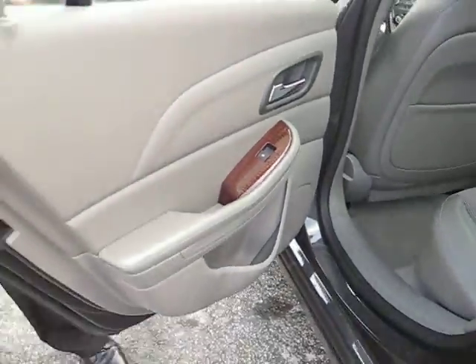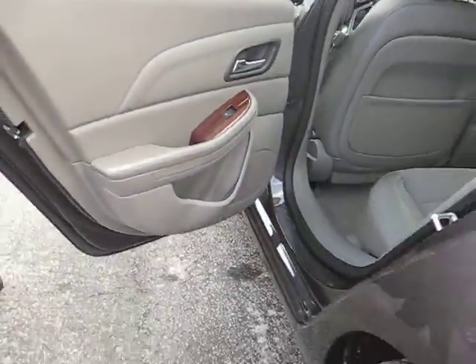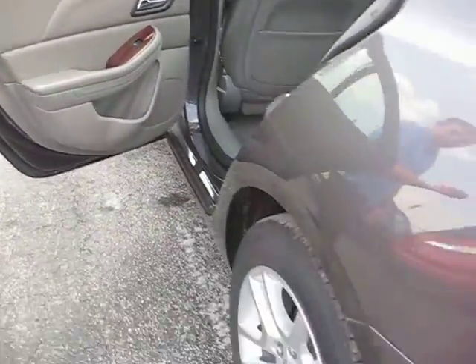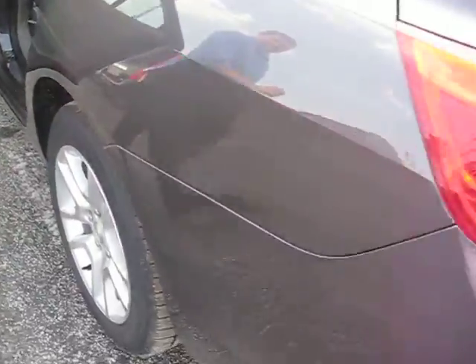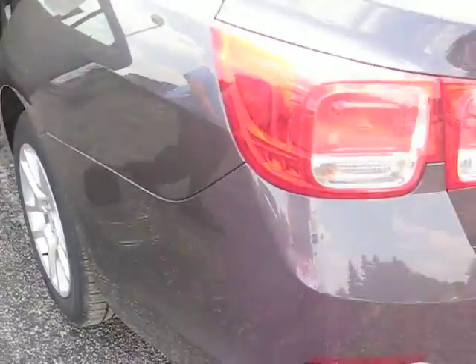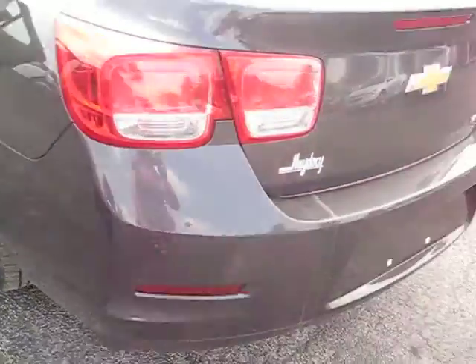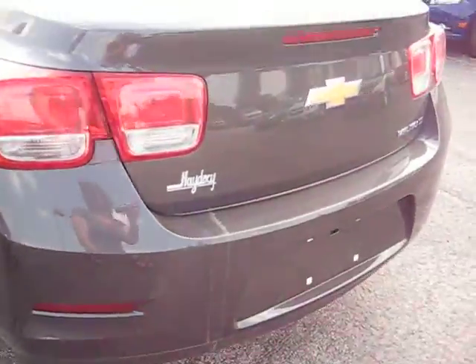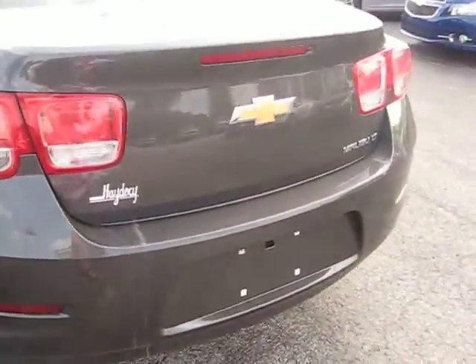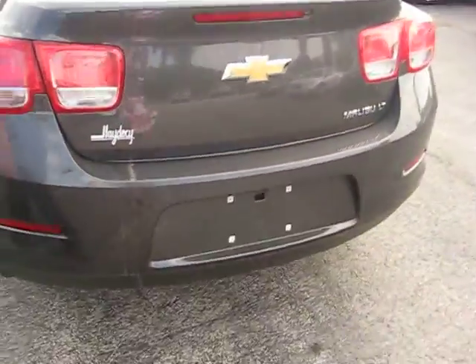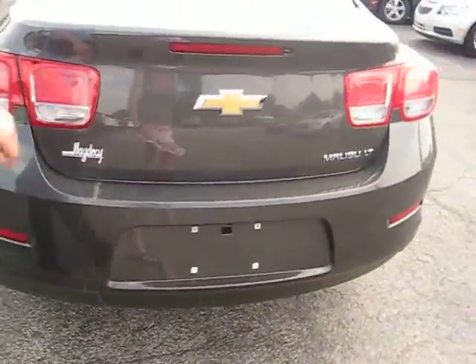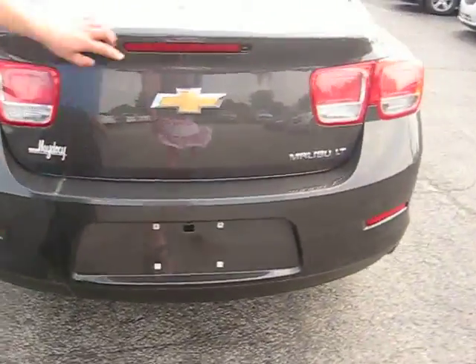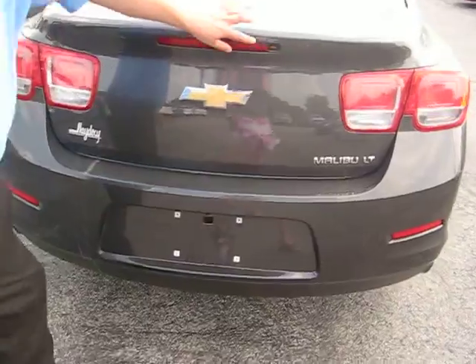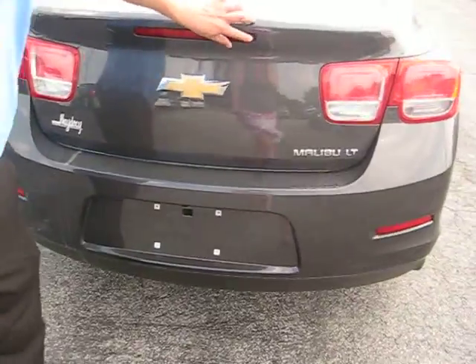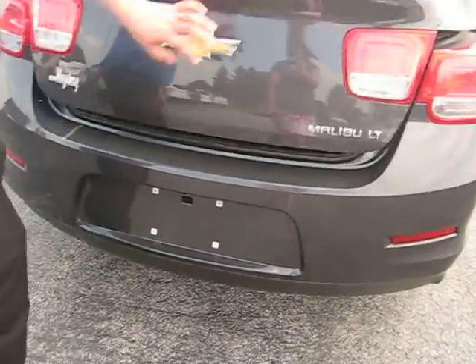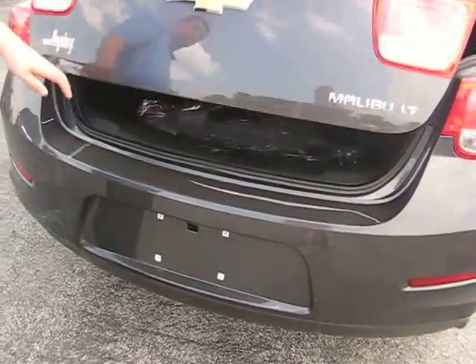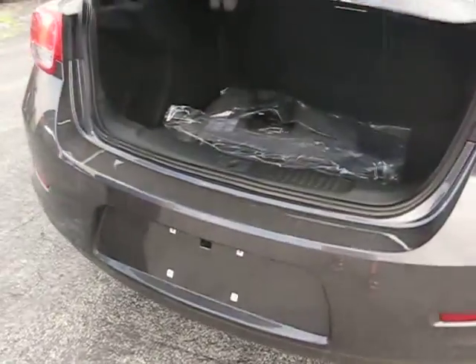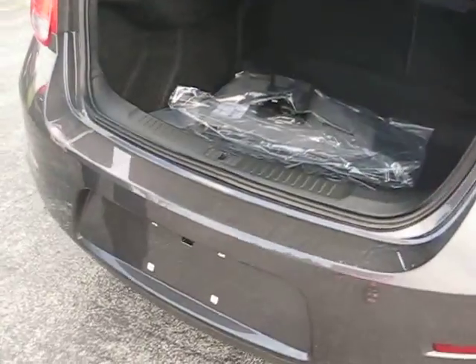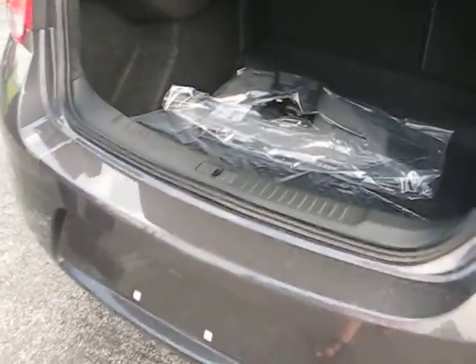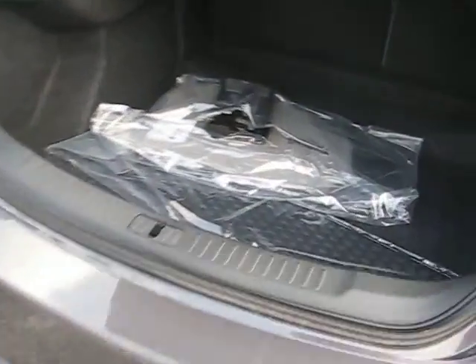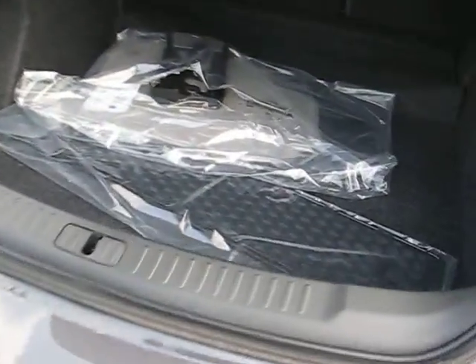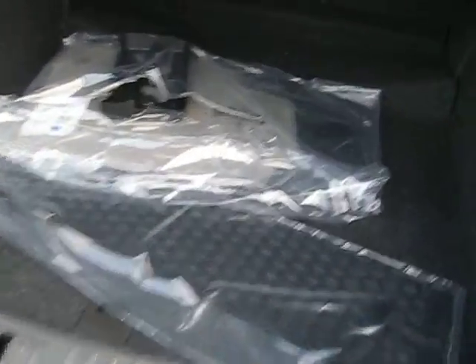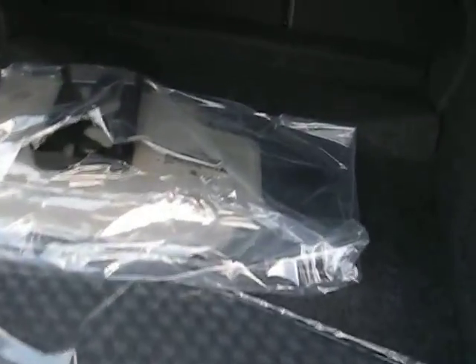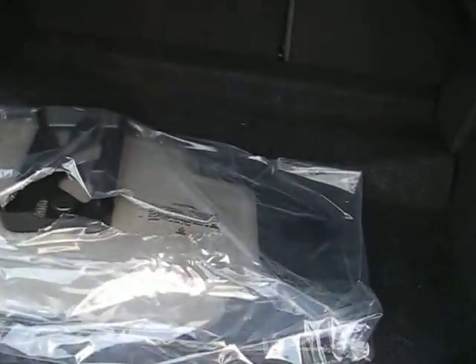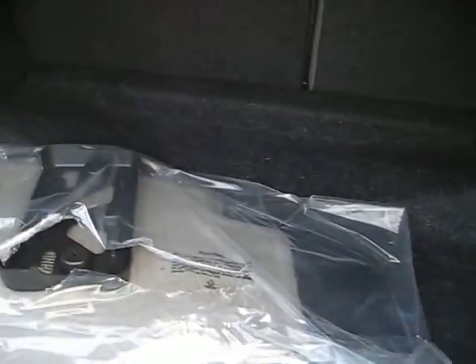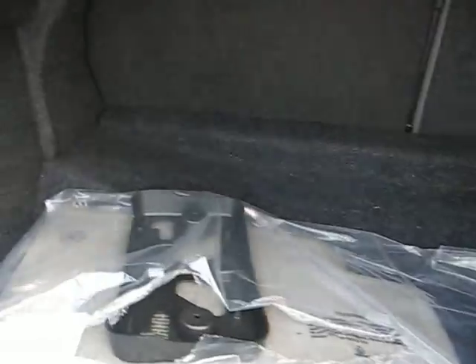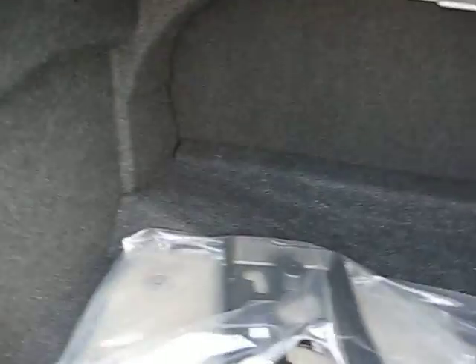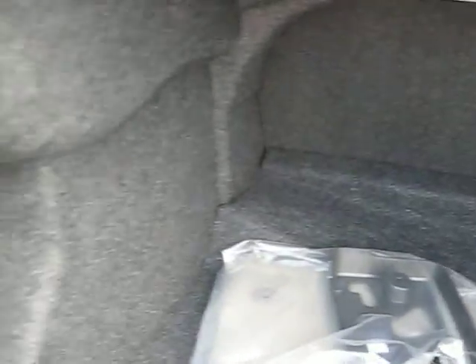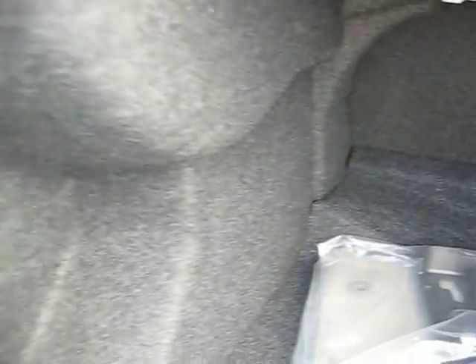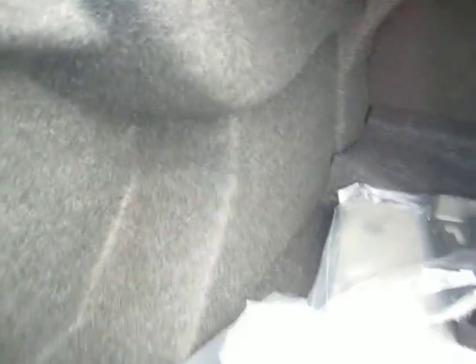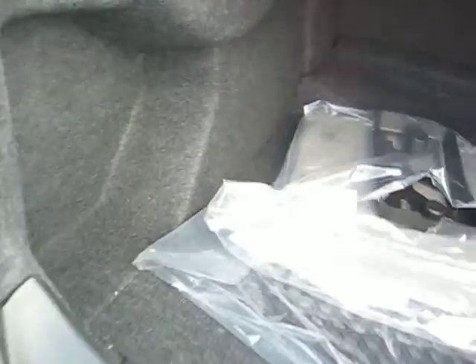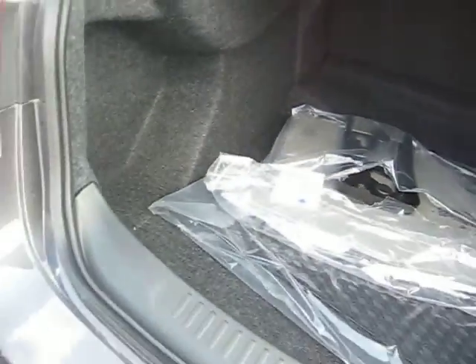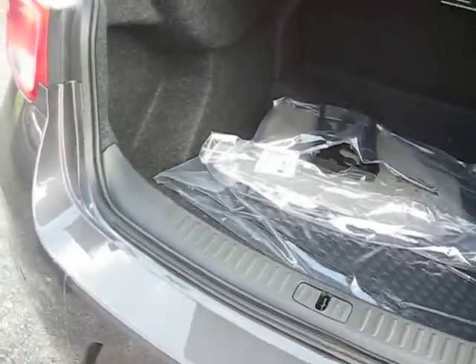Taking you to the trunk — easy access, just a push button. There's the inside of the trunk. It also comes with a 5-year, 100,000-mile warranty.